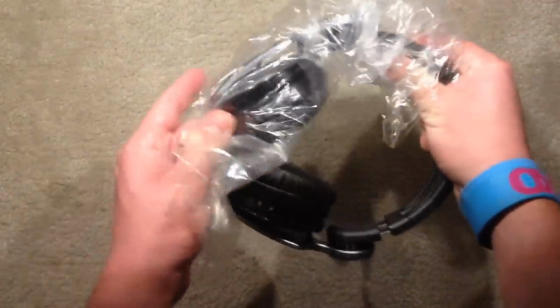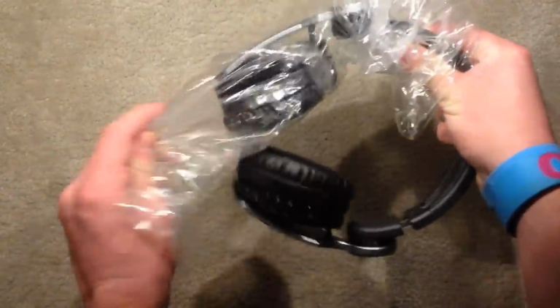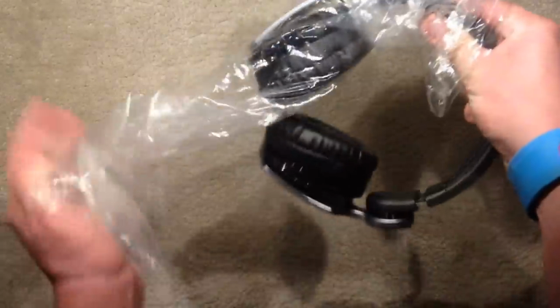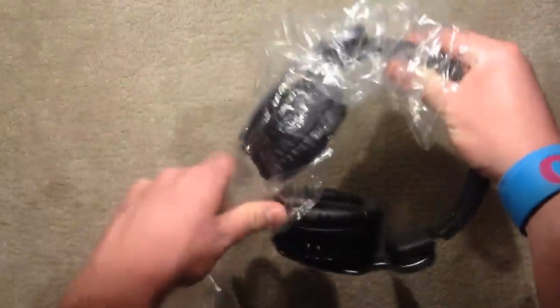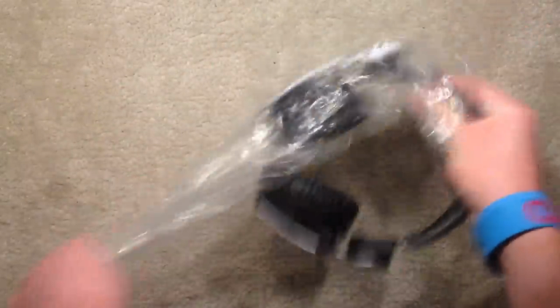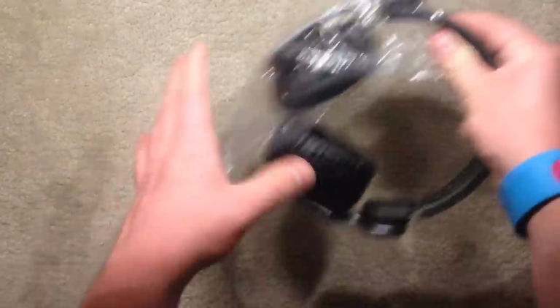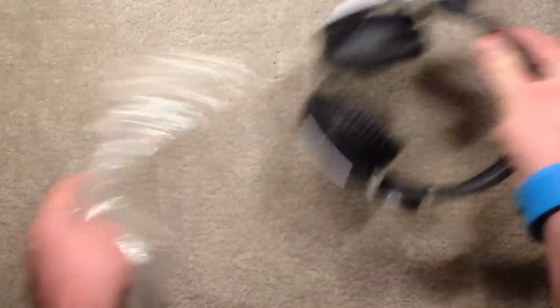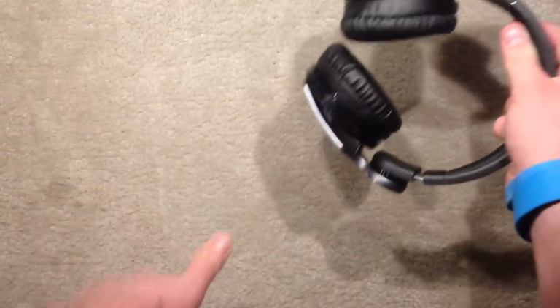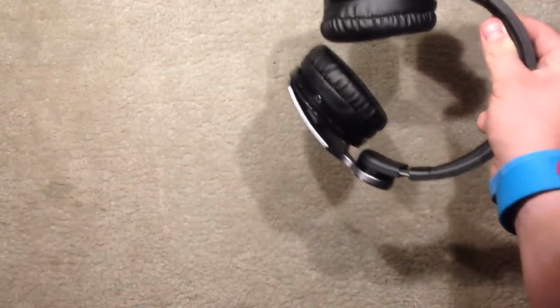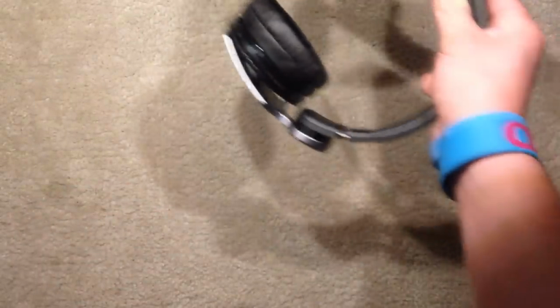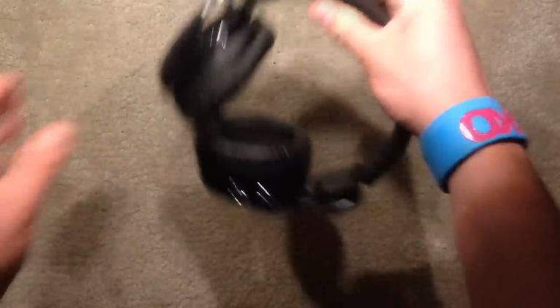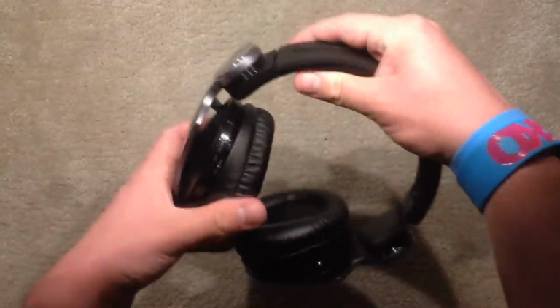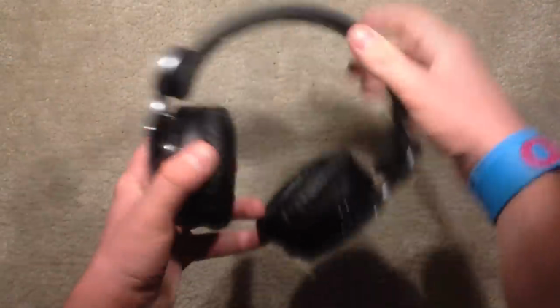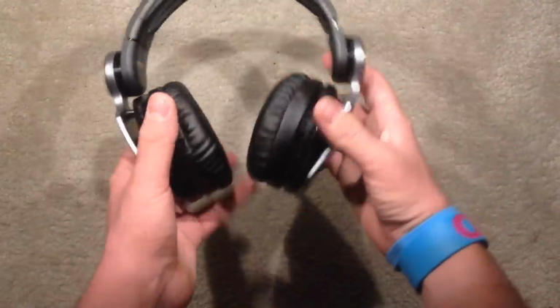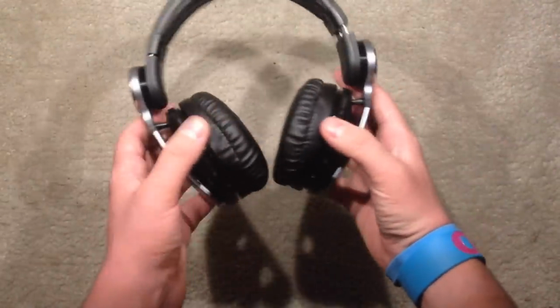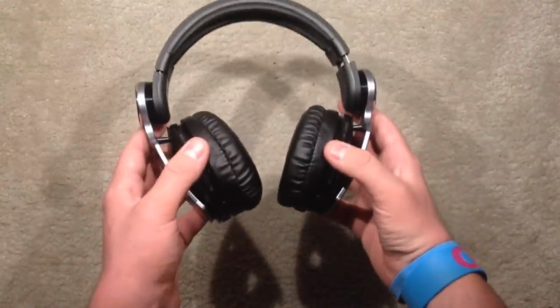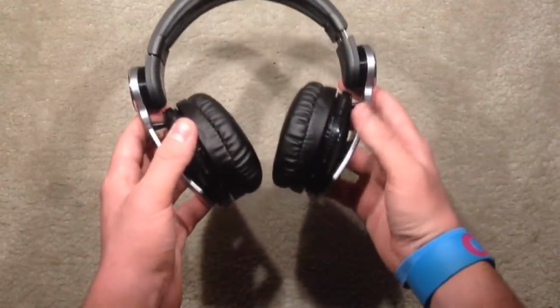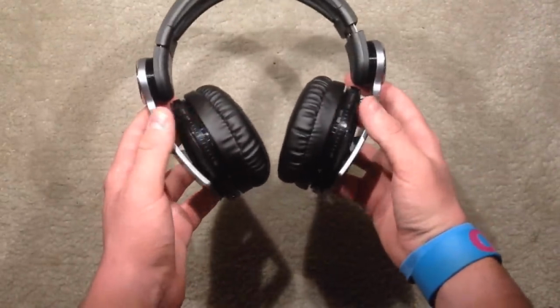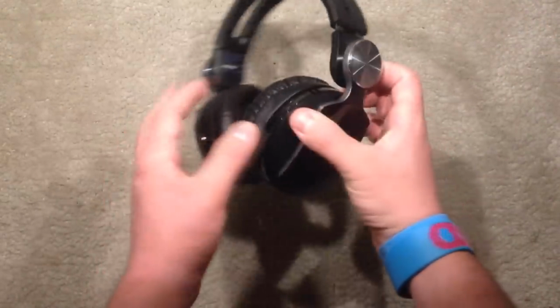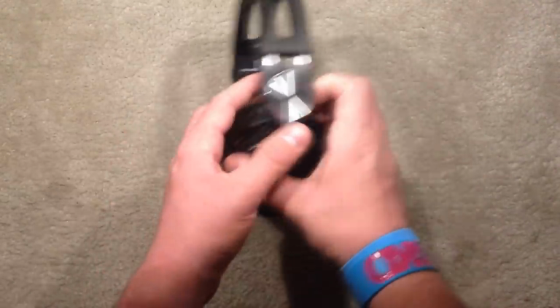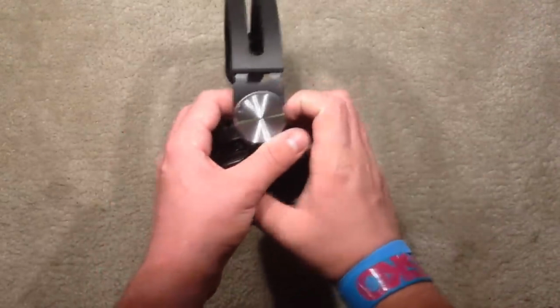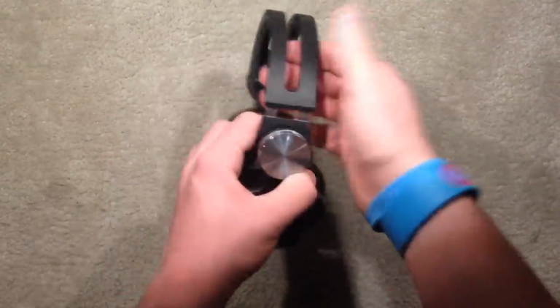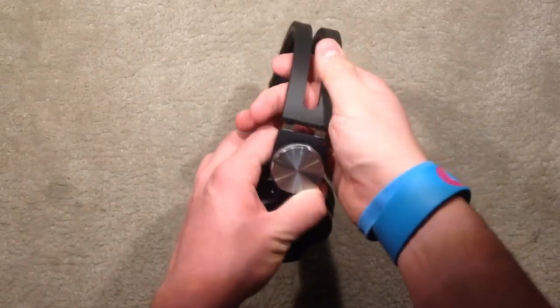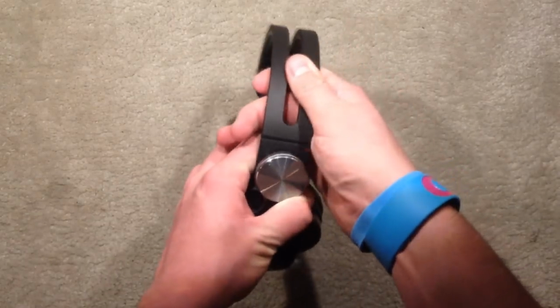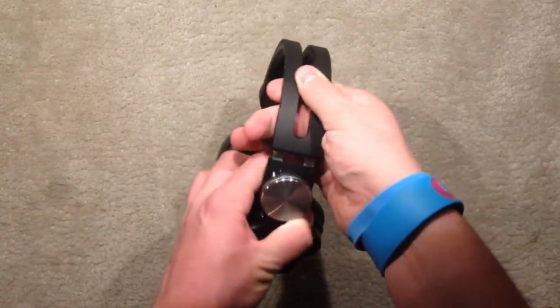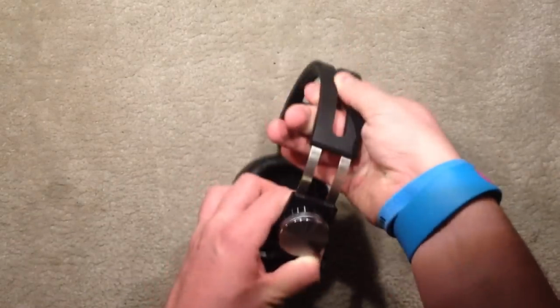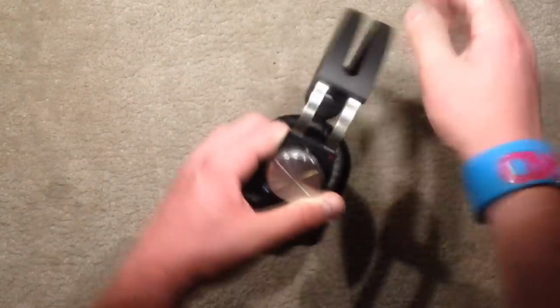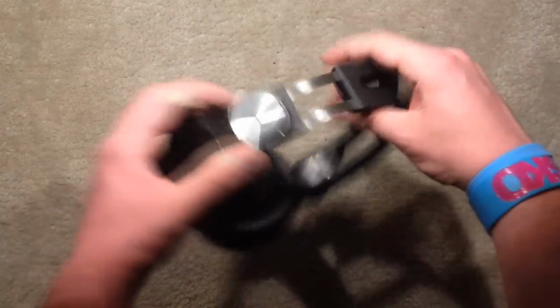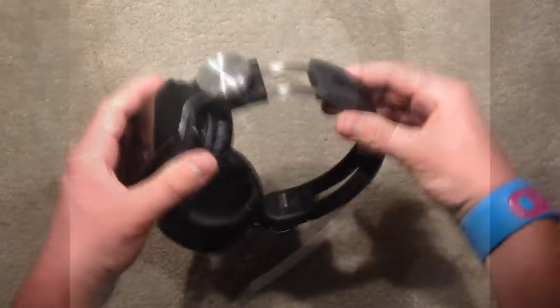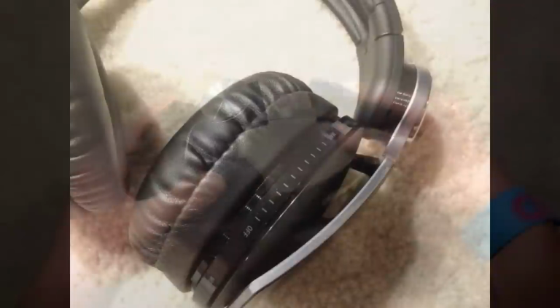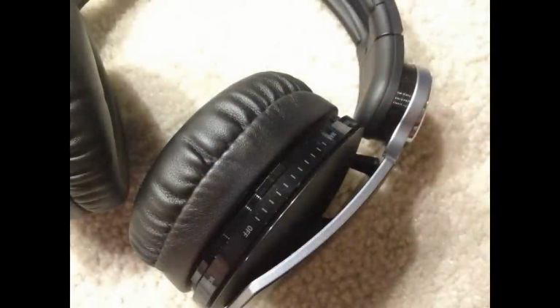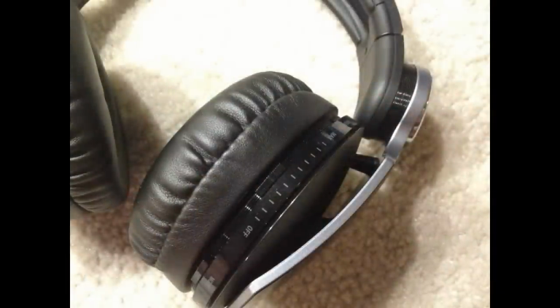As you can see, this huge headphone is wrapped in this long tube of plastic. But here's a closer look at the actual headphones — they have a very nice design.